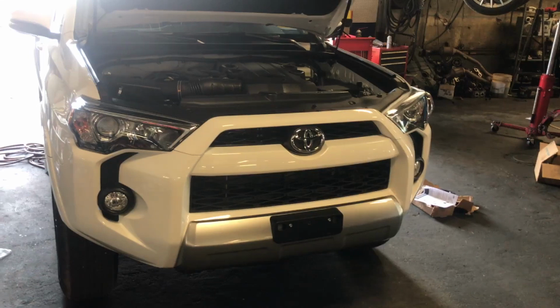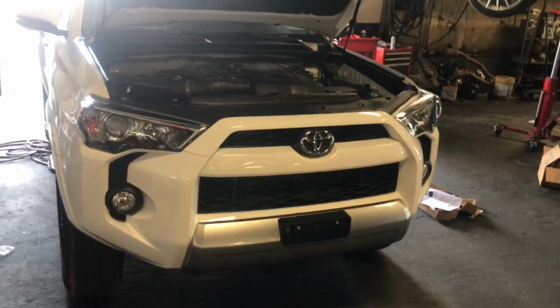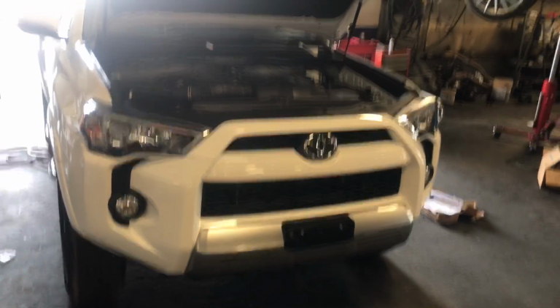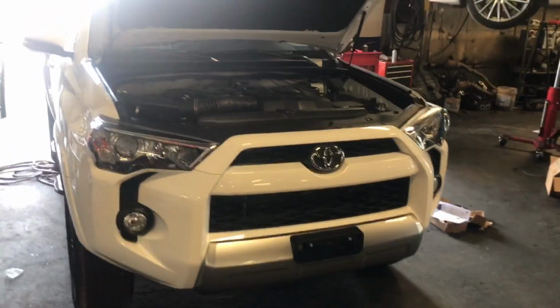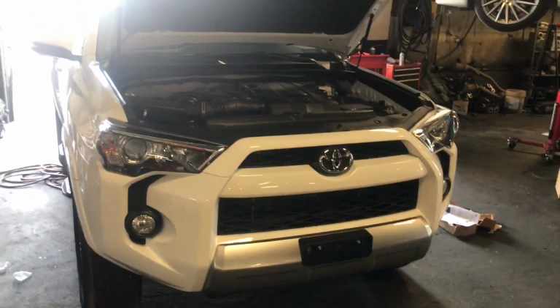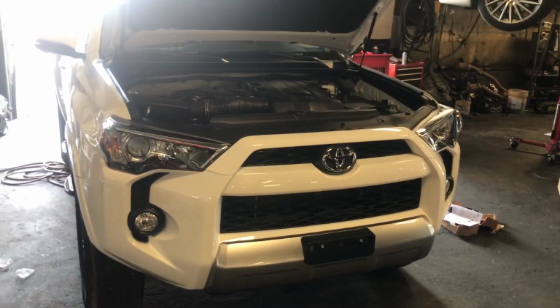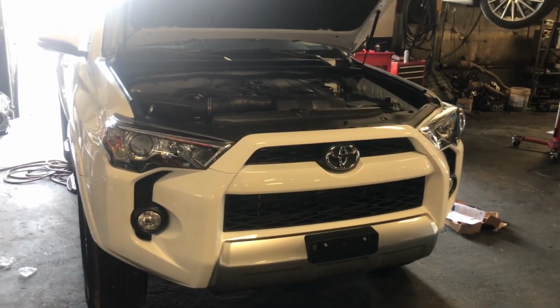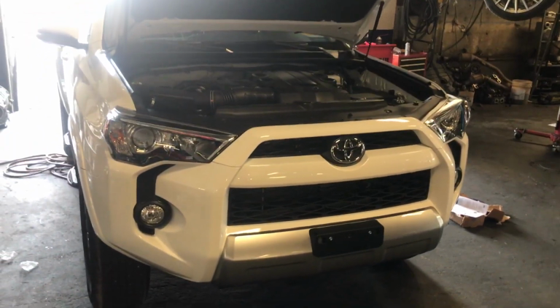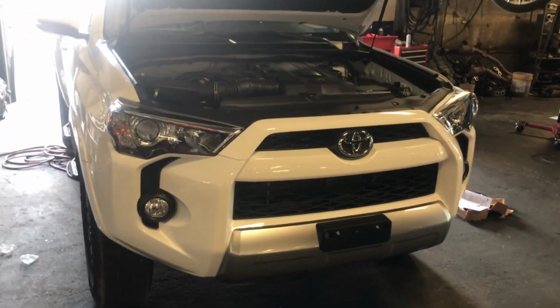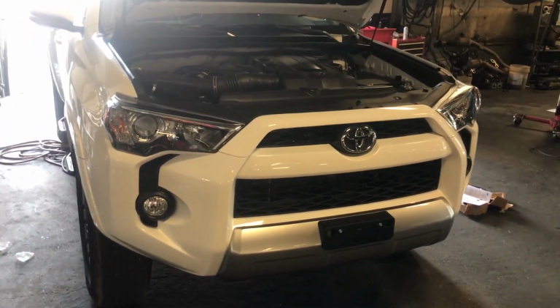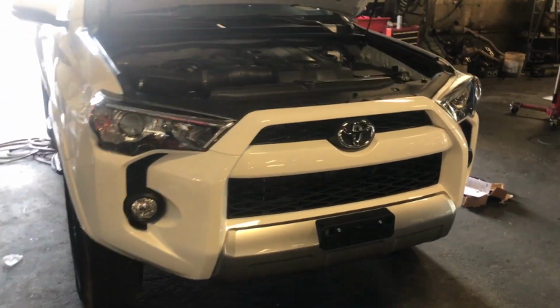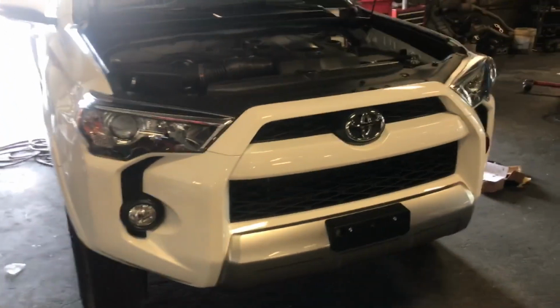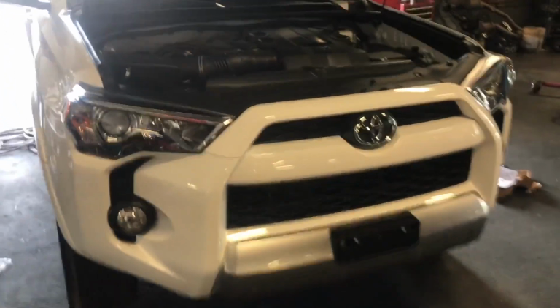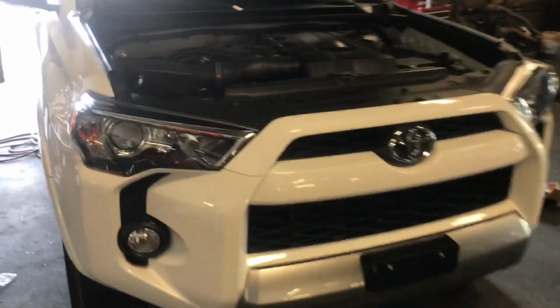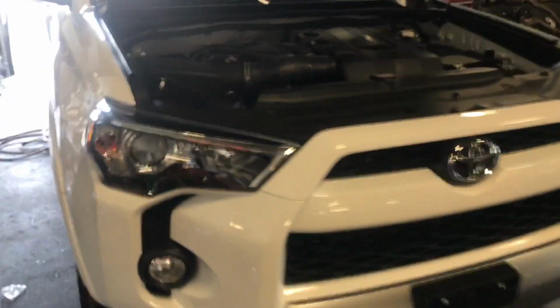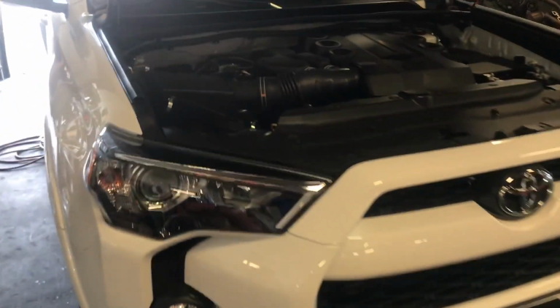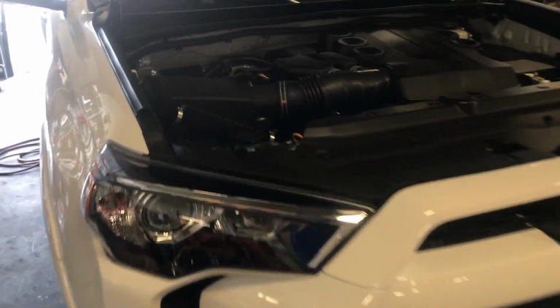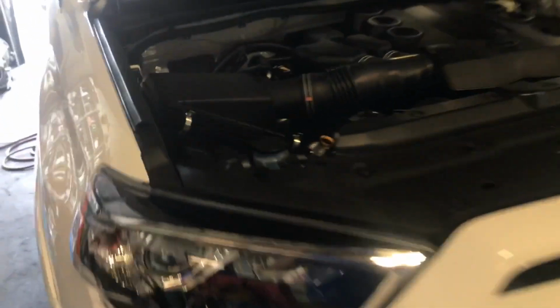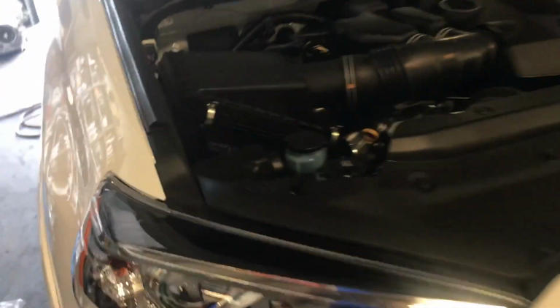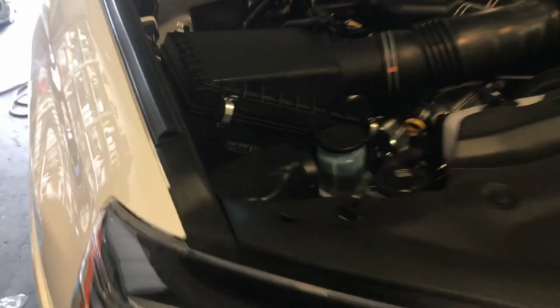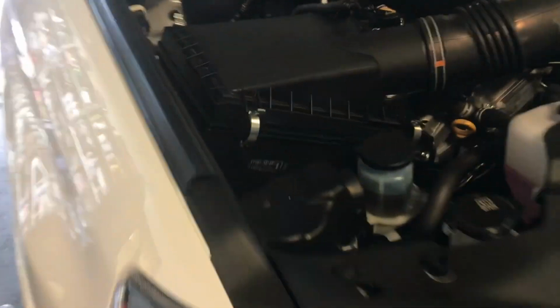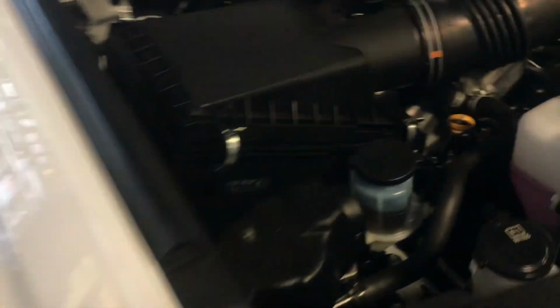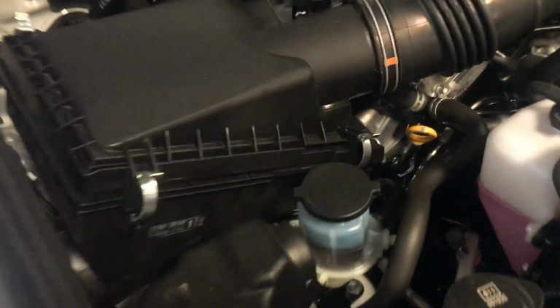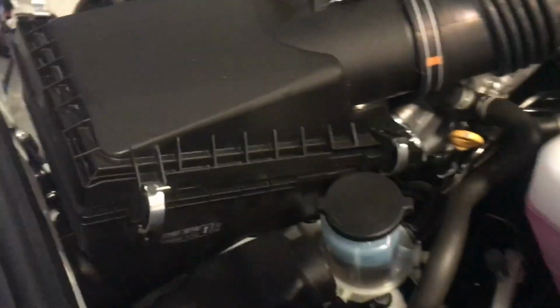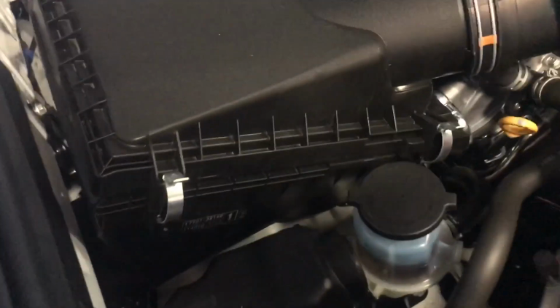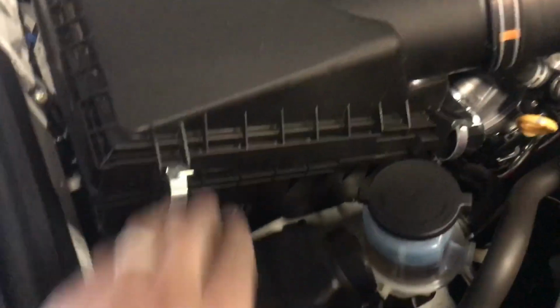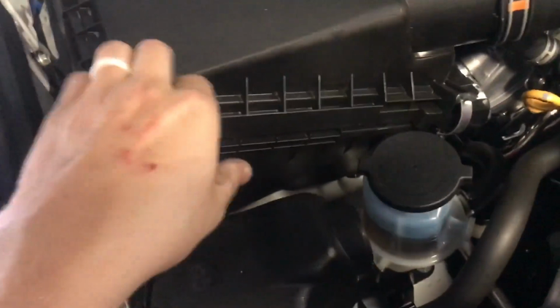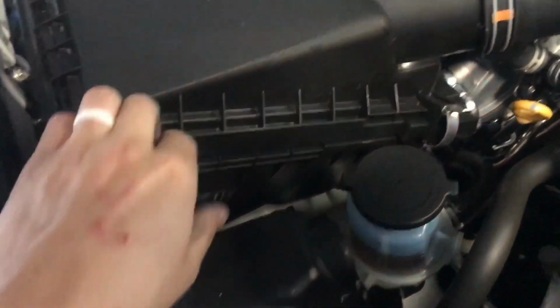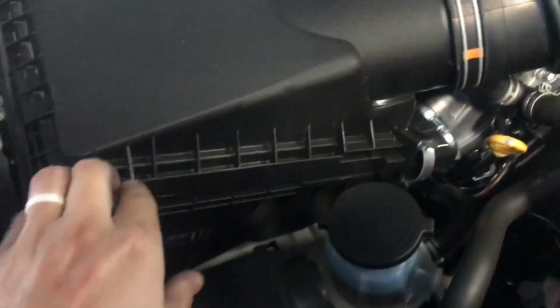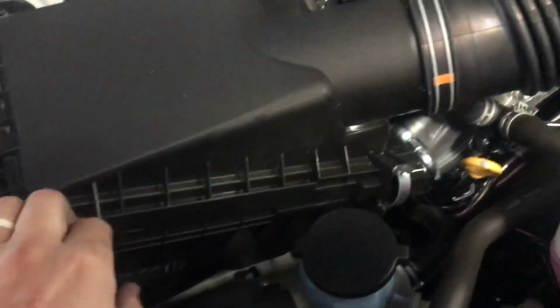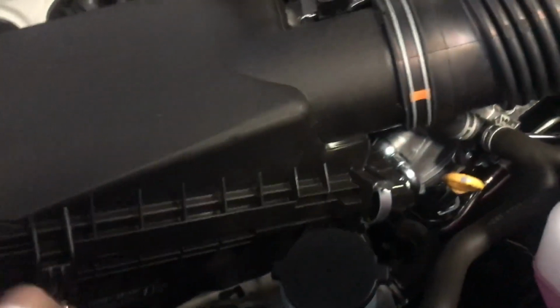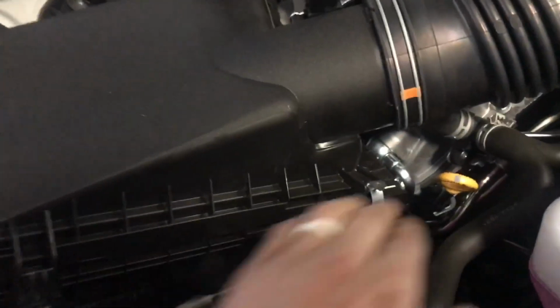Today I have a 2018 Toyota Forerunner. I'm going to show you how to replace the engine air filter. I'm going to pop the hood.